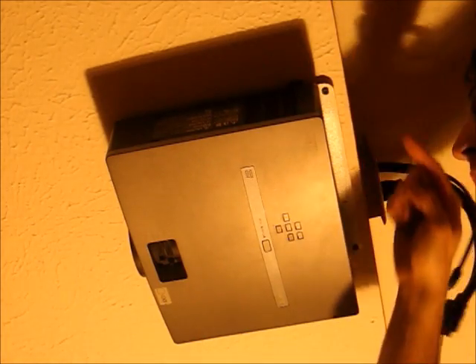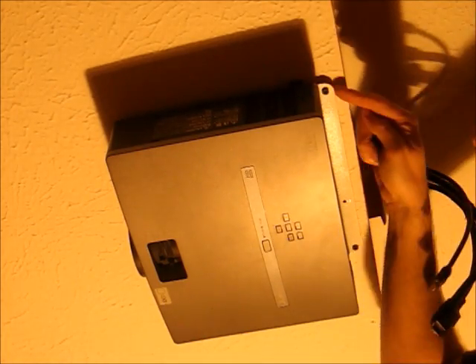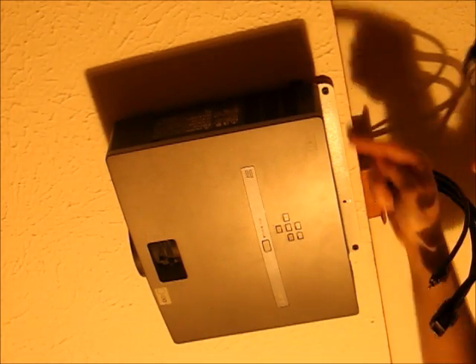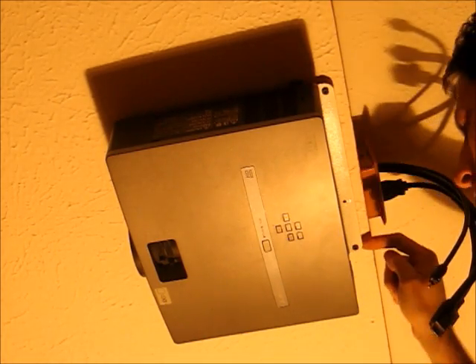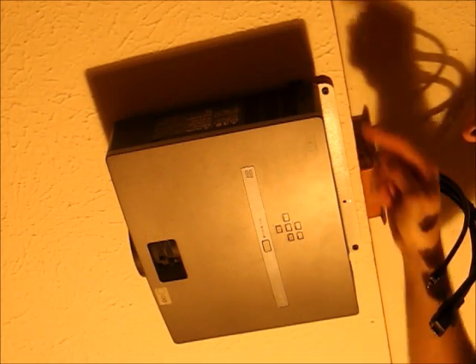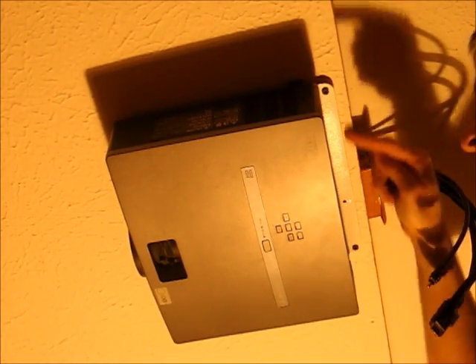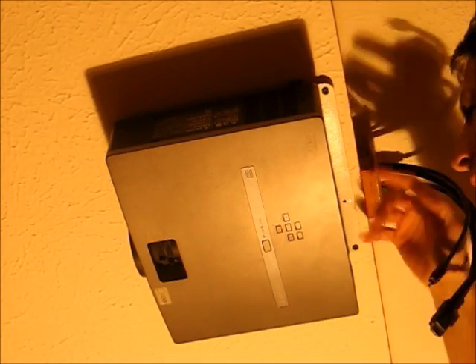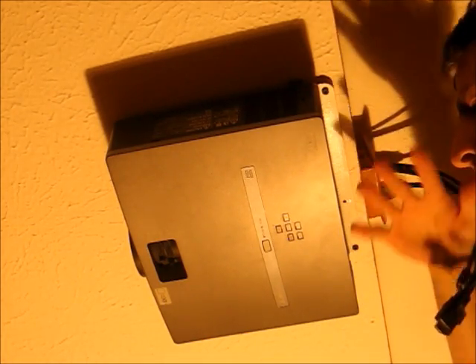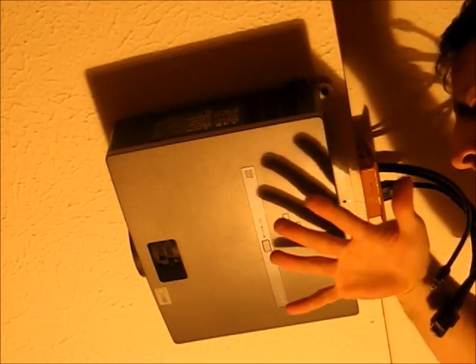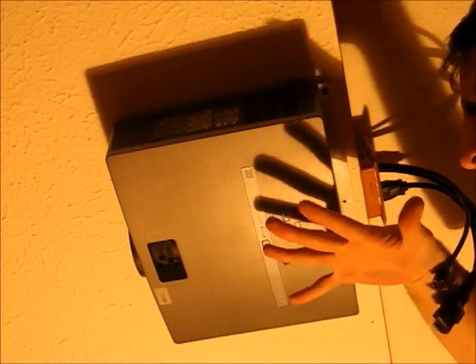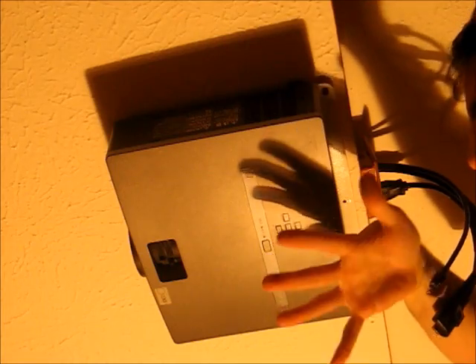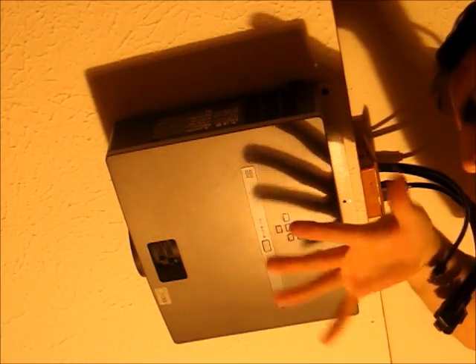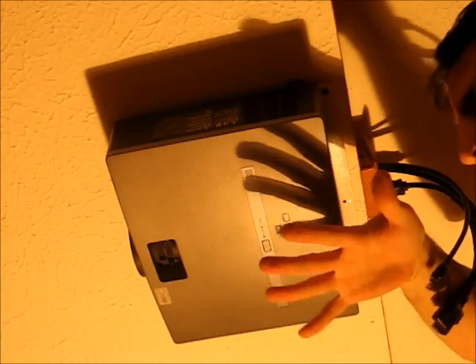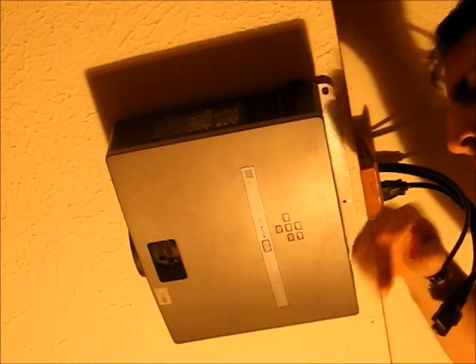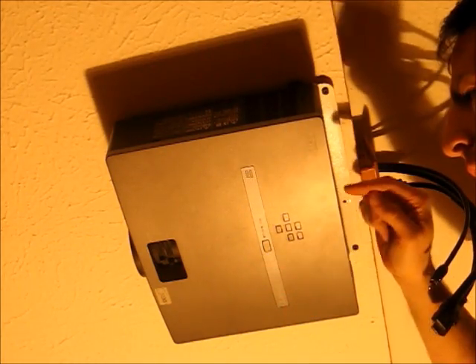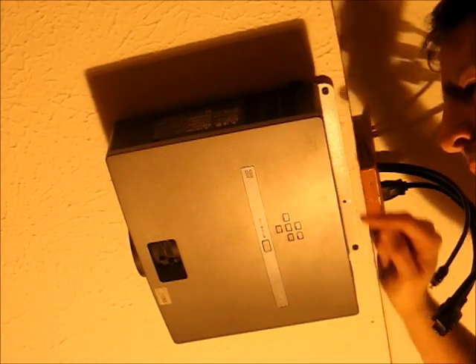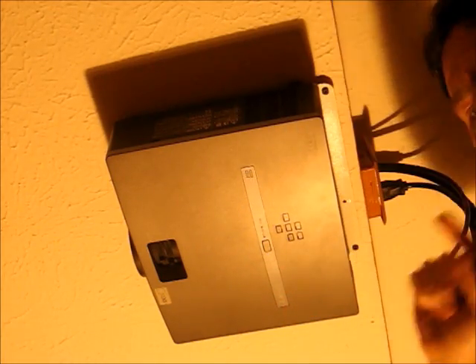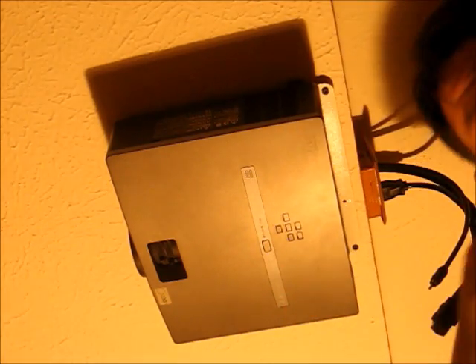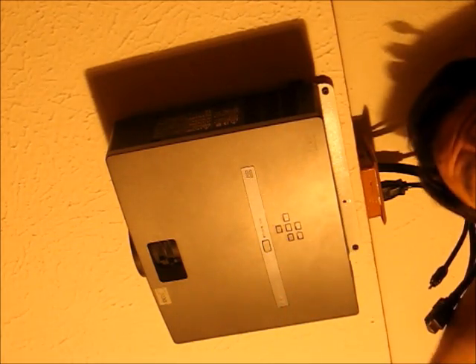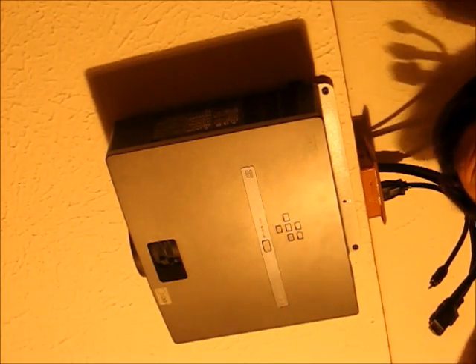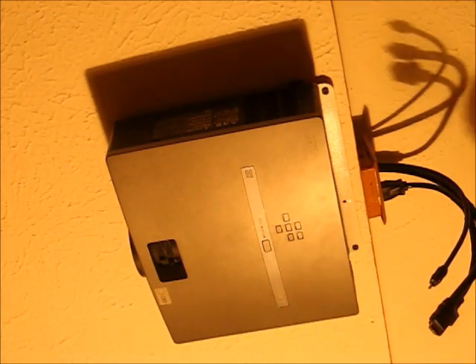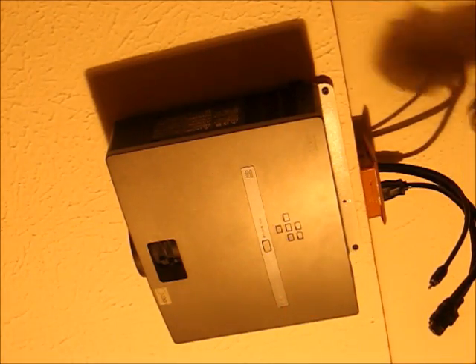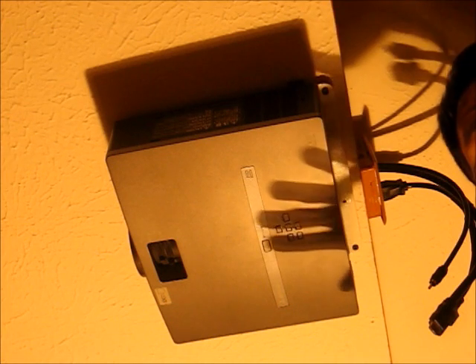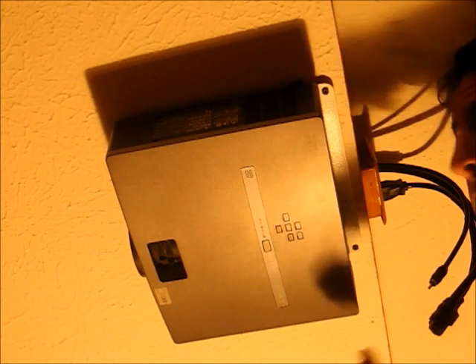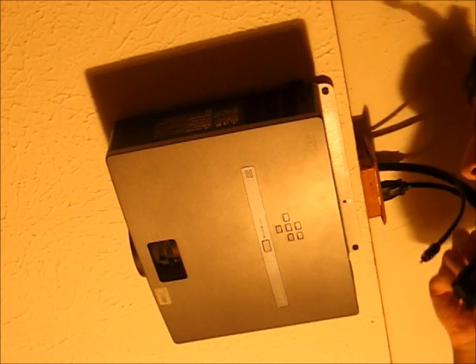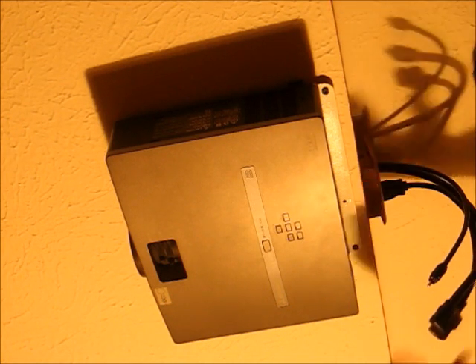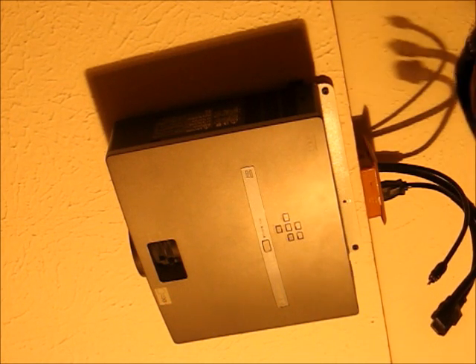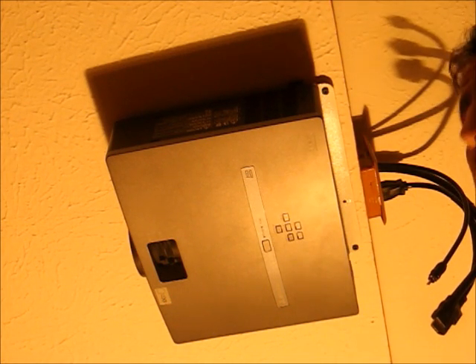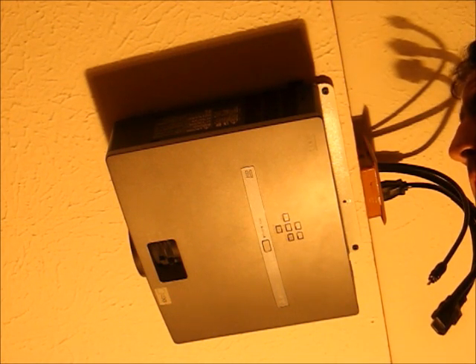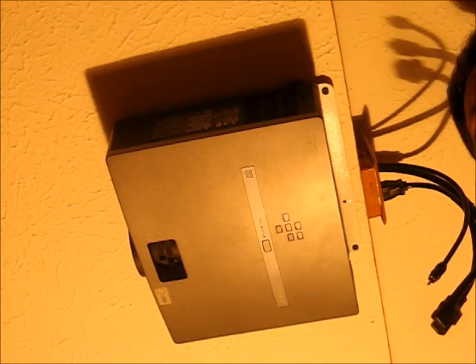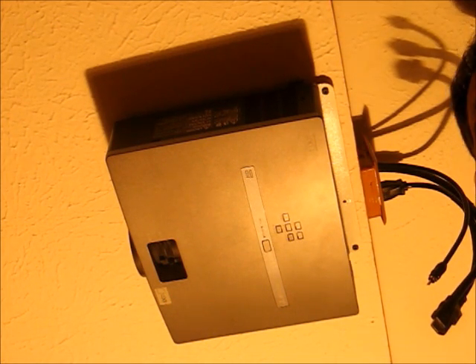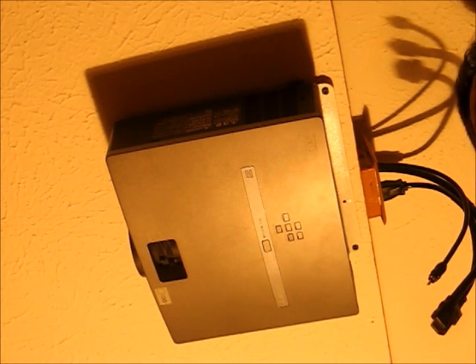Once these bolts are in, you can use a screwdriver to adjust them up and down to adjust the tilt of your projector so it hits the screen correctly. That's it — plug in your cables and turn it on. Good luck with your projector mount.